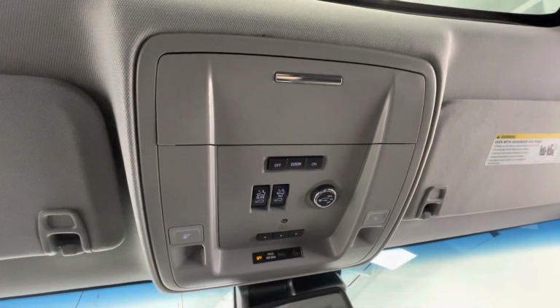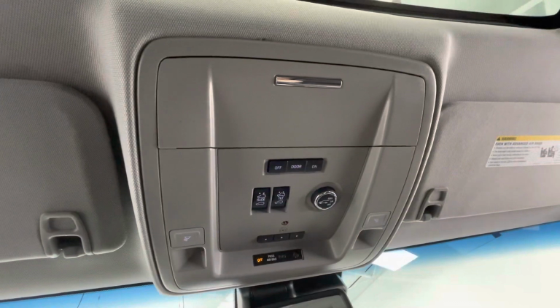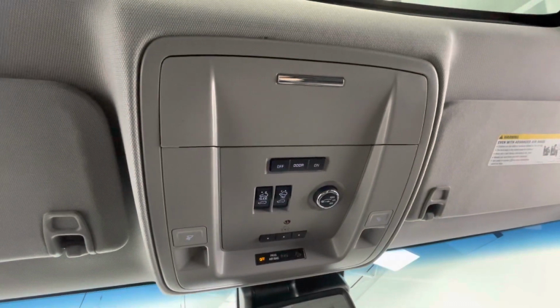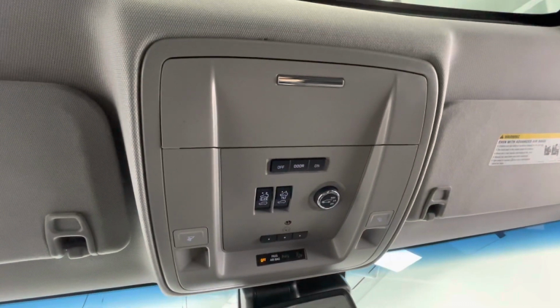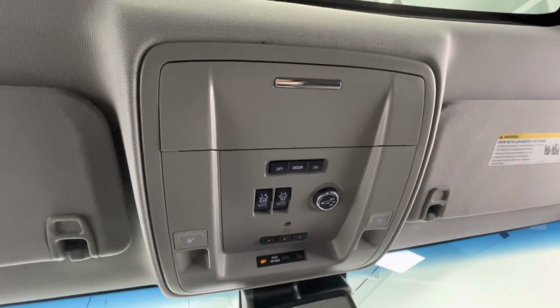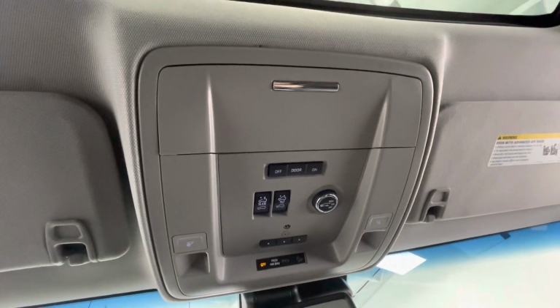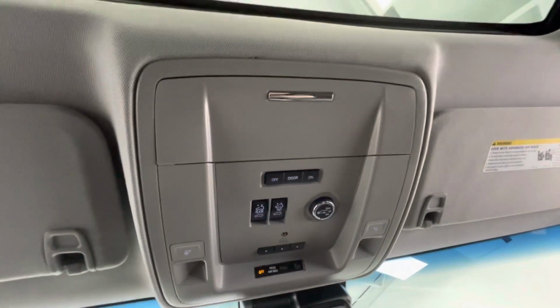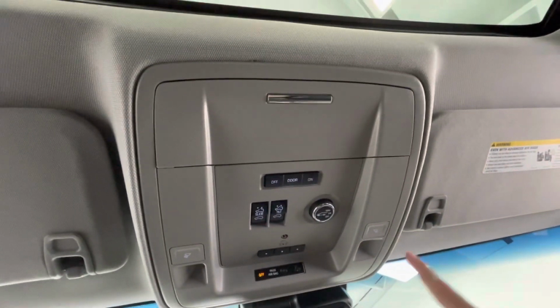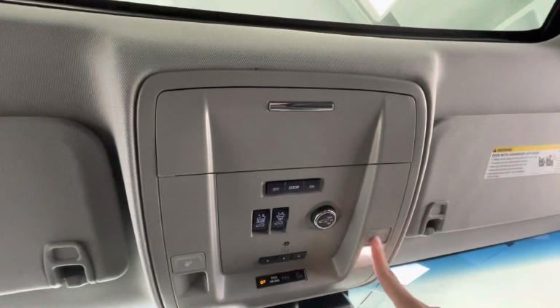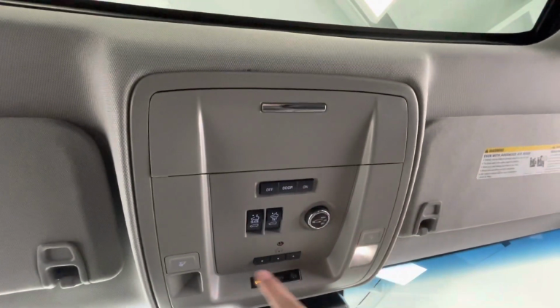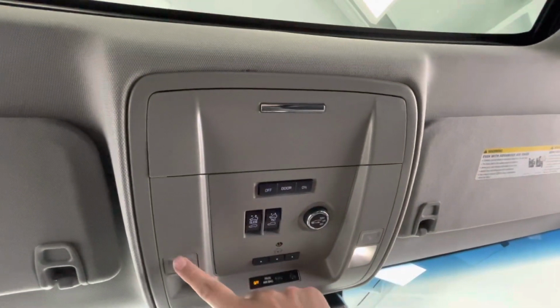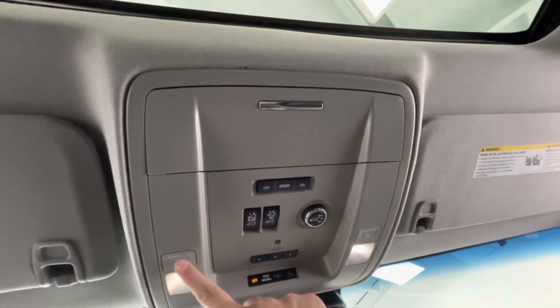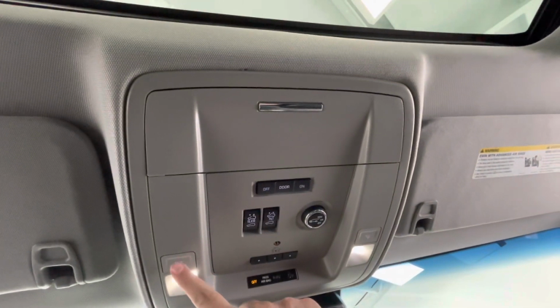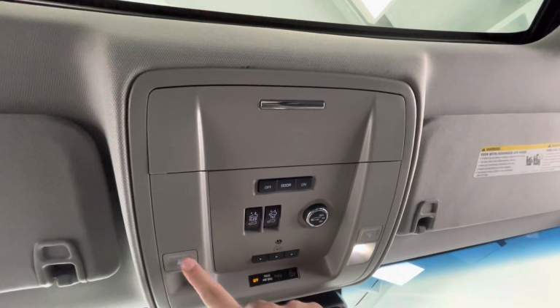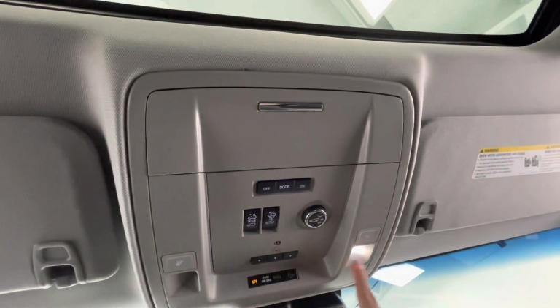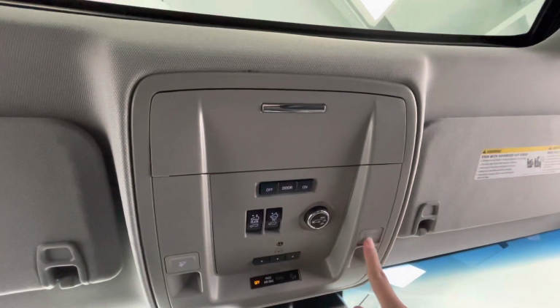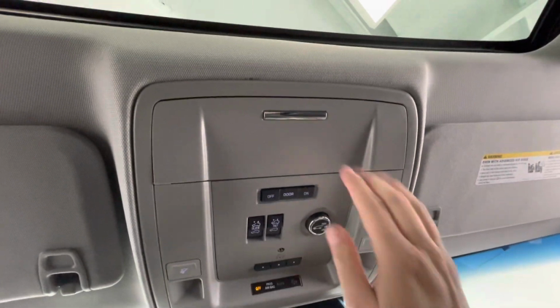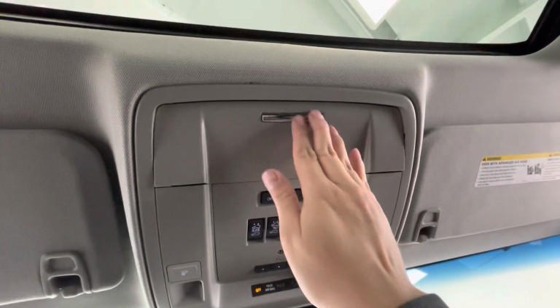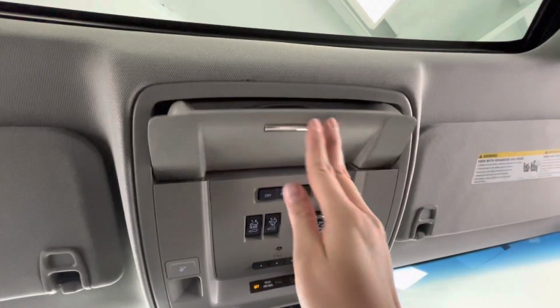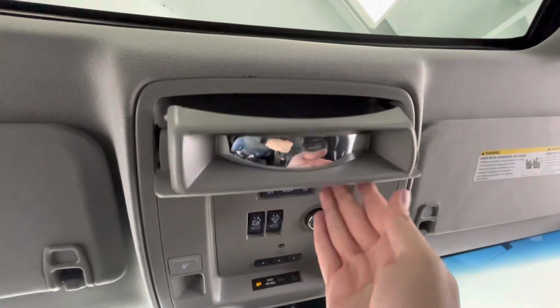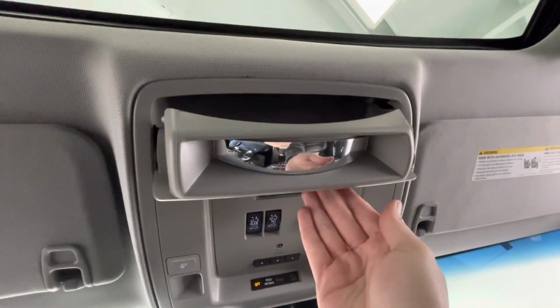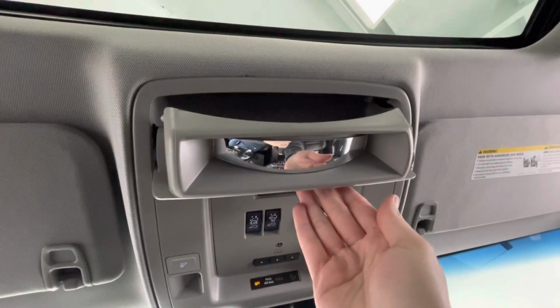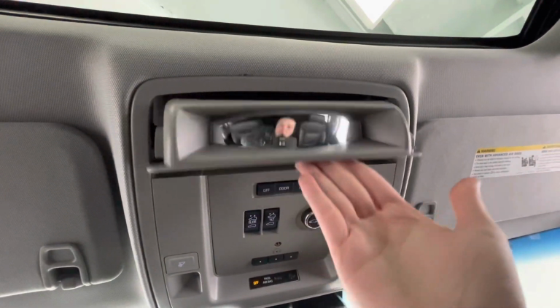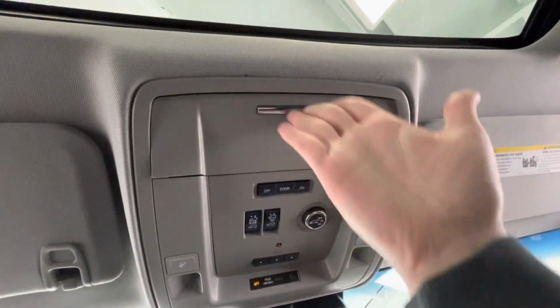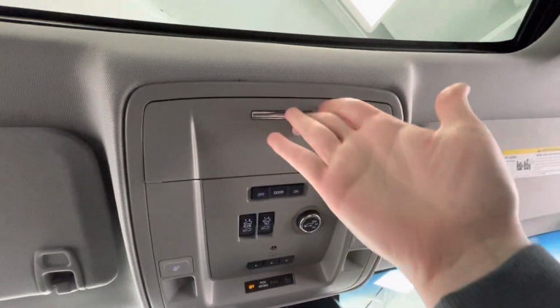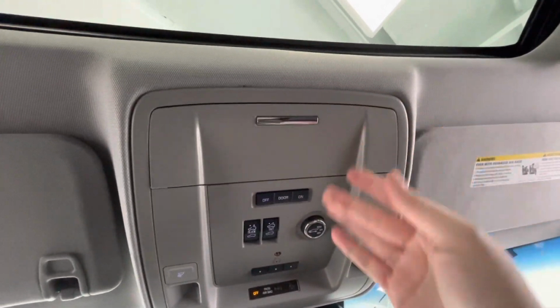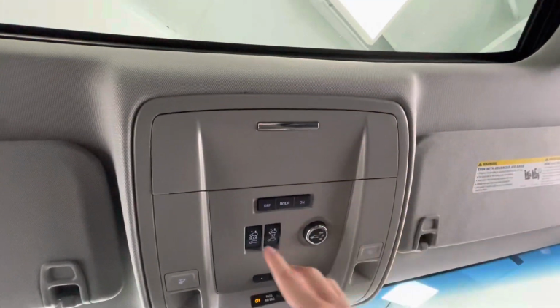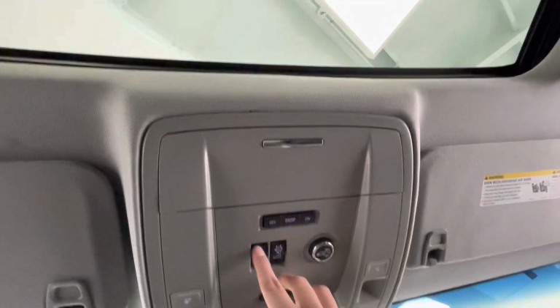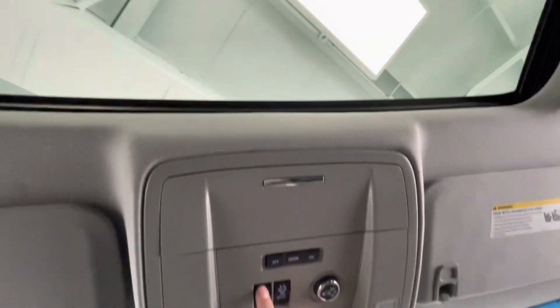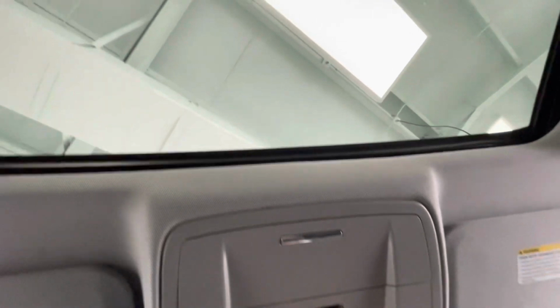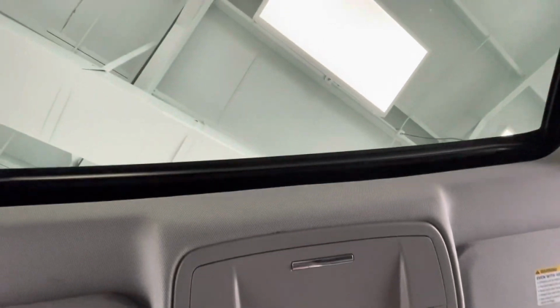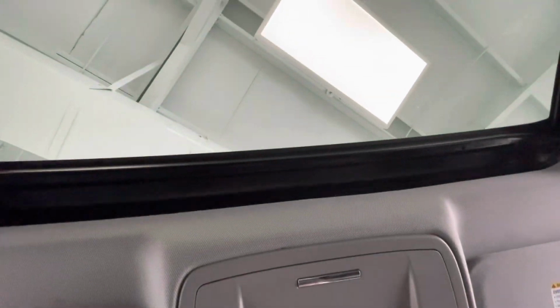To end off the interior features up top, you will have your lighting options as well as a sunglass holder. And you will also have your sunroof options.